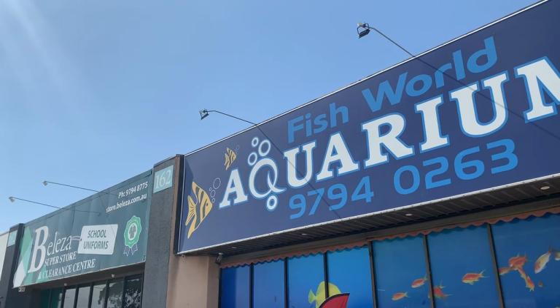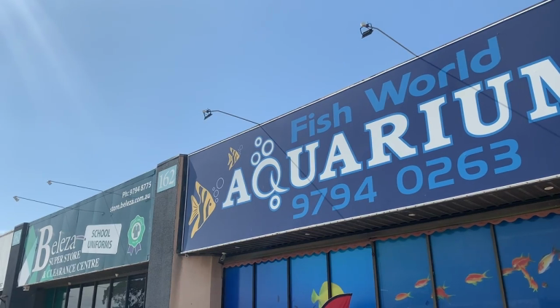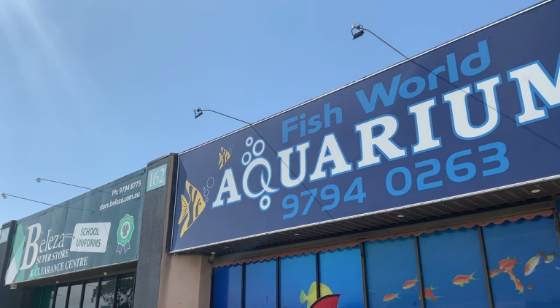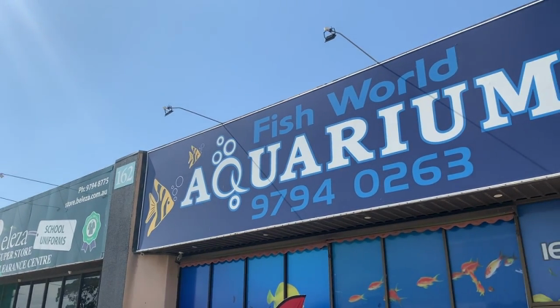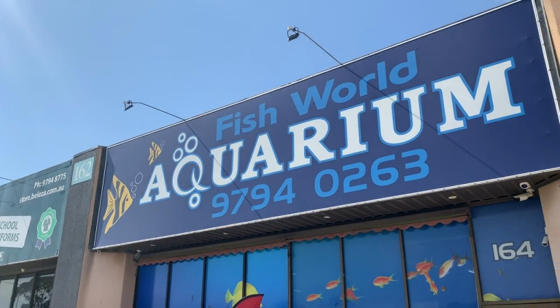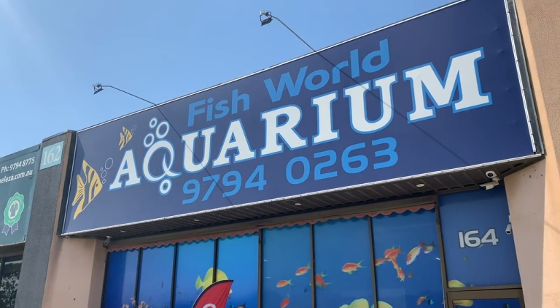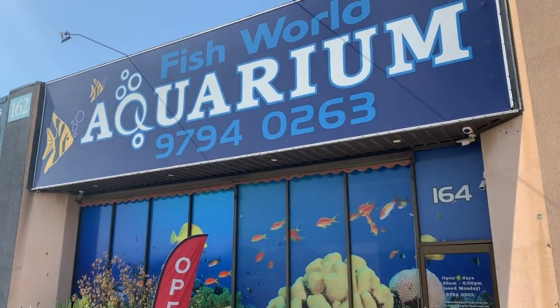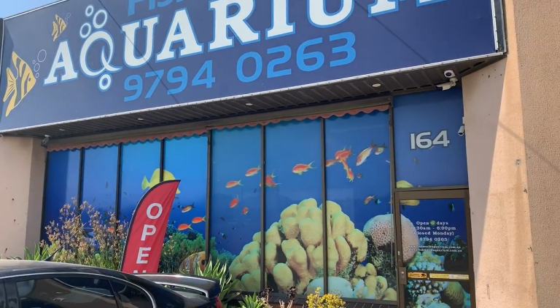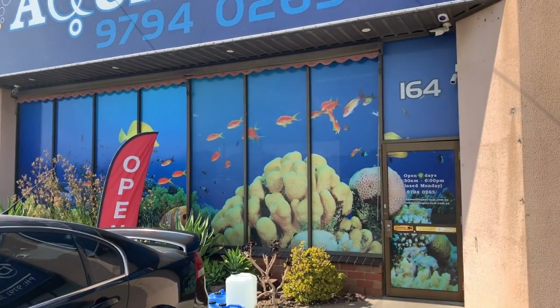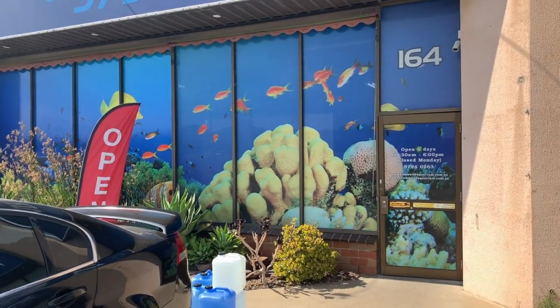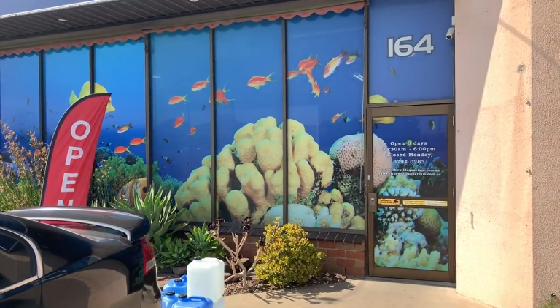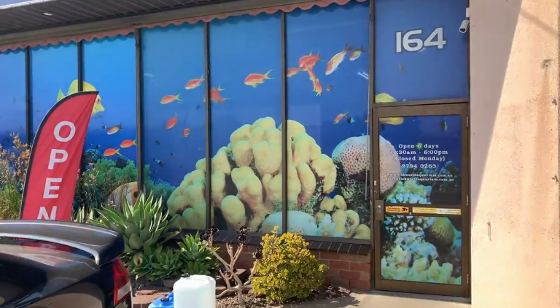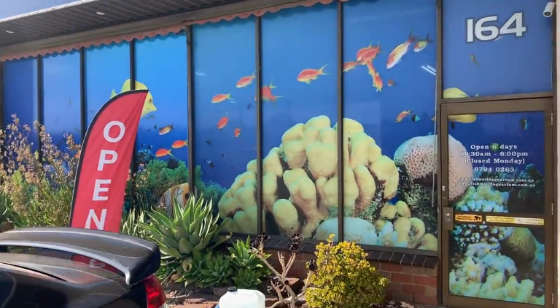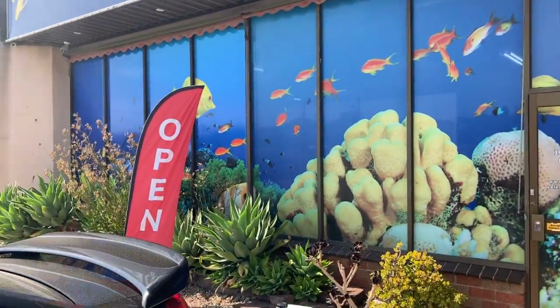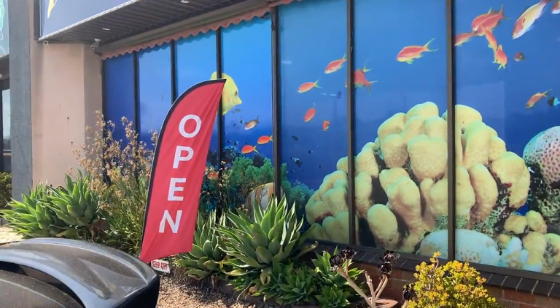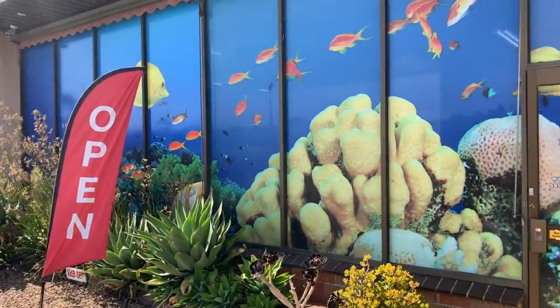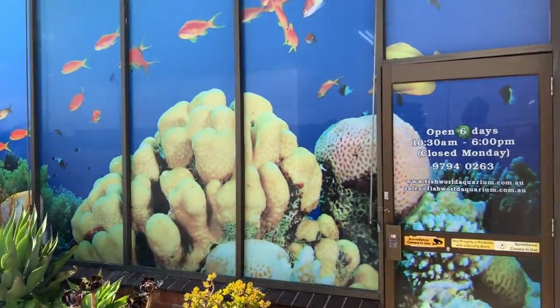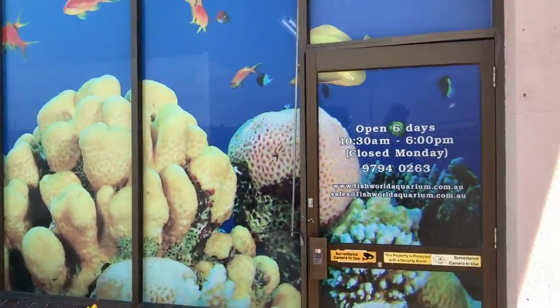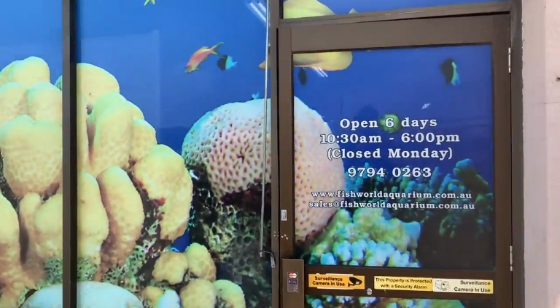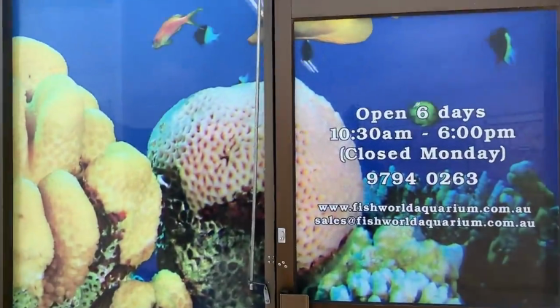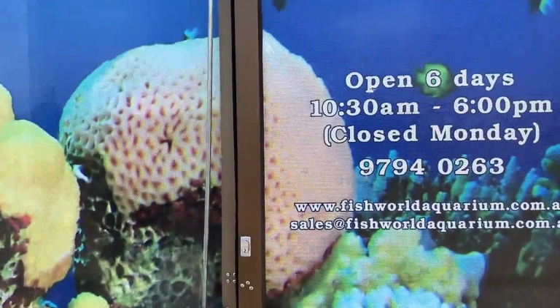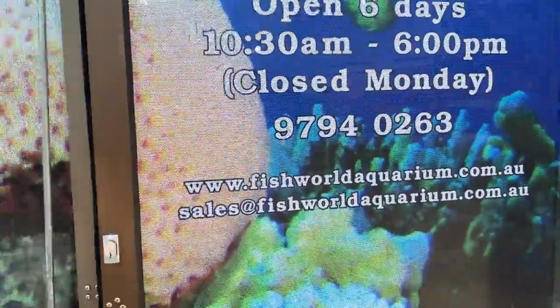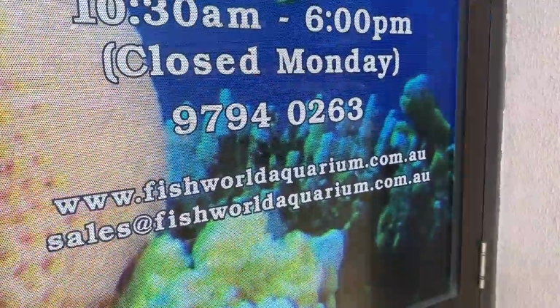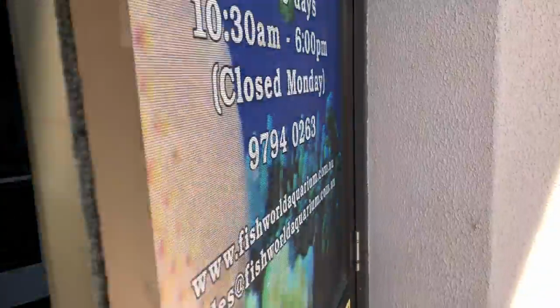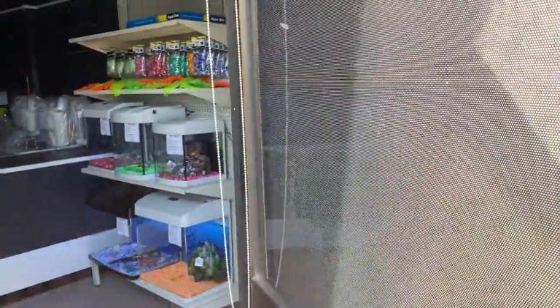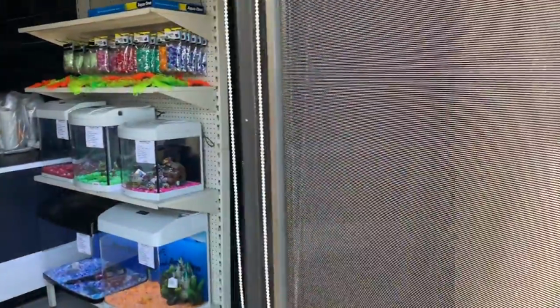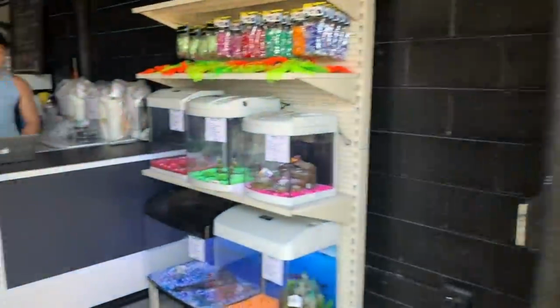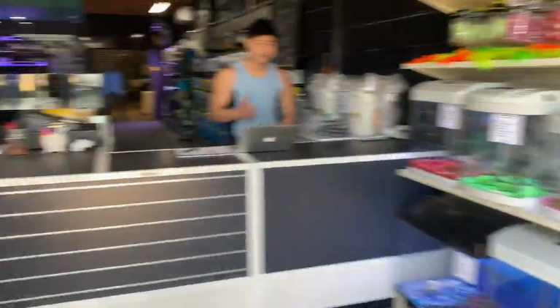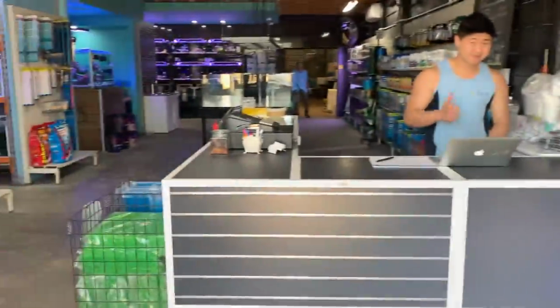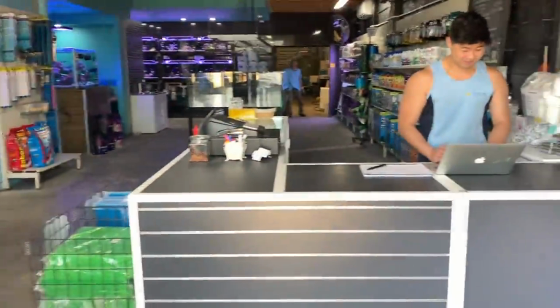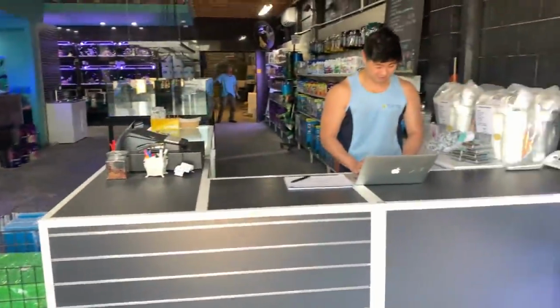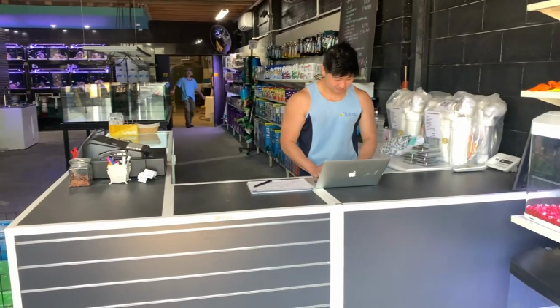So here we are at Fish World Aquarium. You can see the store's got quite a presence from the front - it's got a beautiful wrap on the windows. It's no mistaking that it's an aquarium that has marine stock when you walk in, and as soon as you open the door you're greeted with friendly faces.